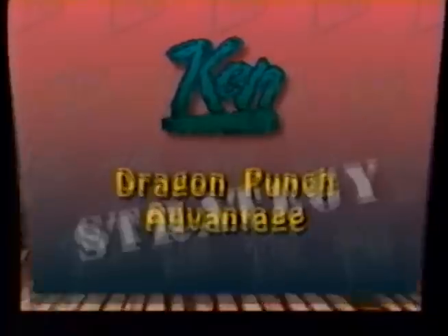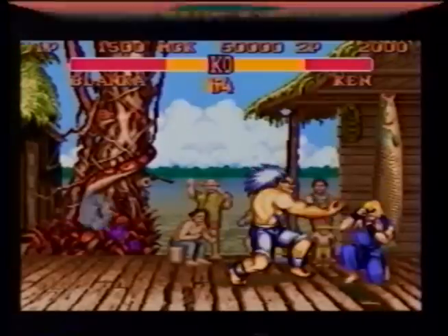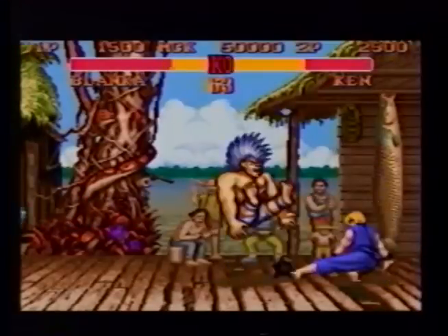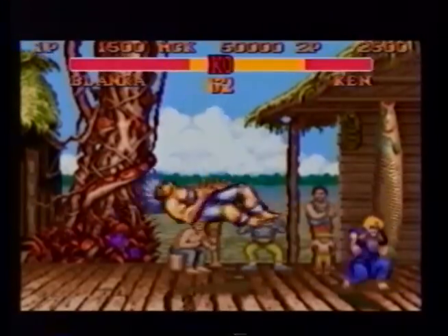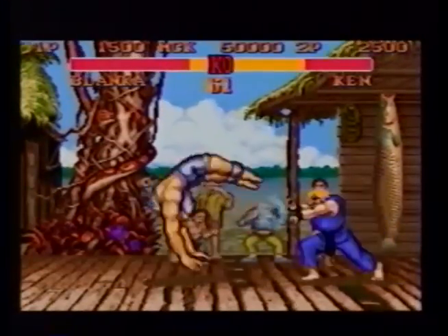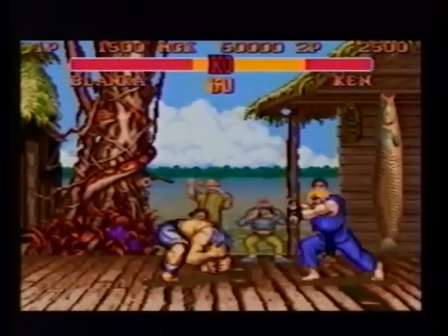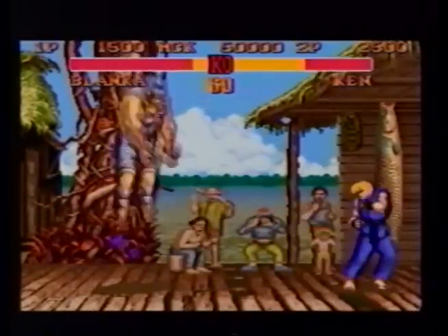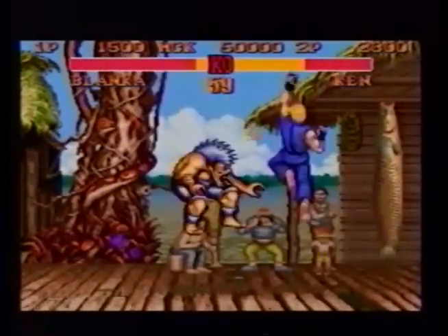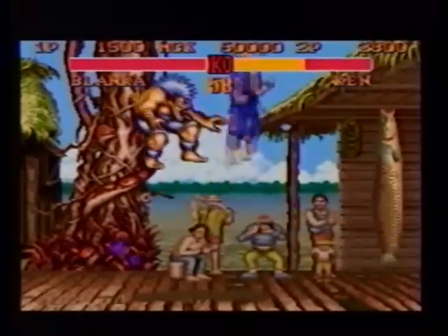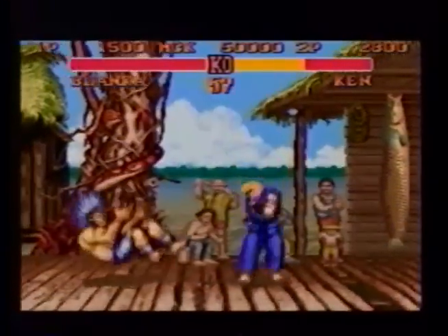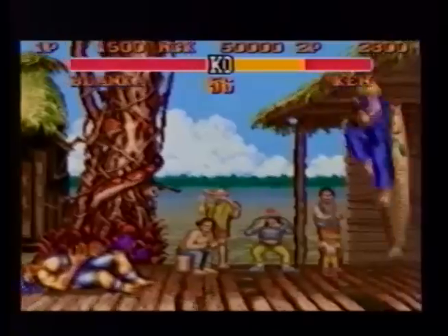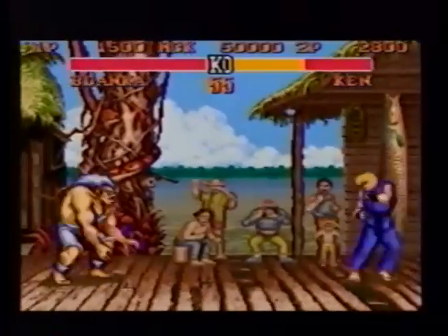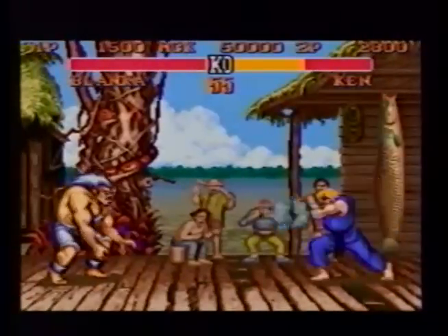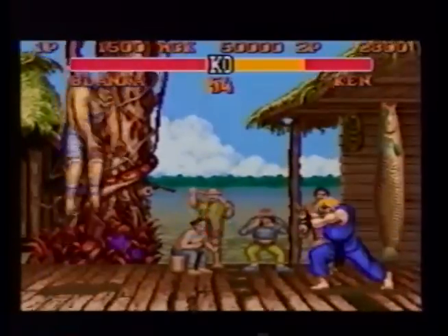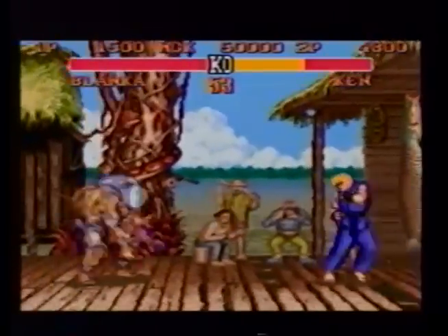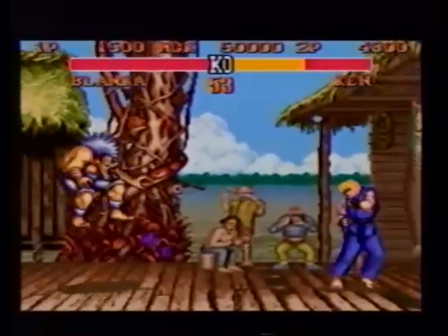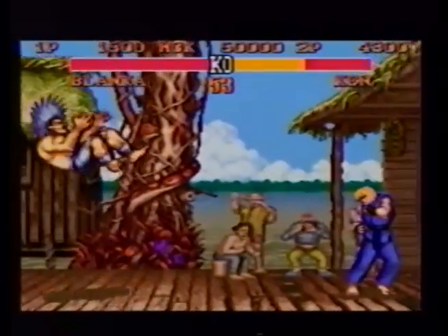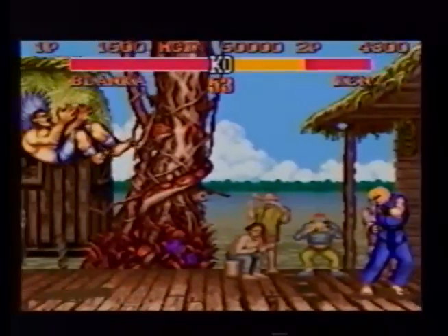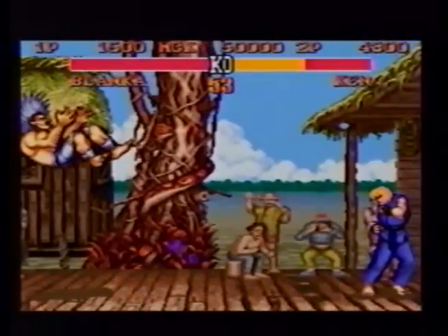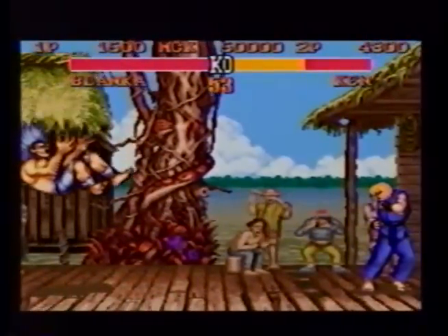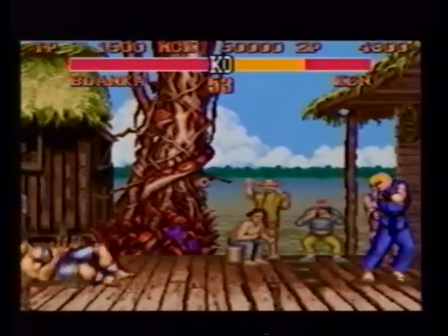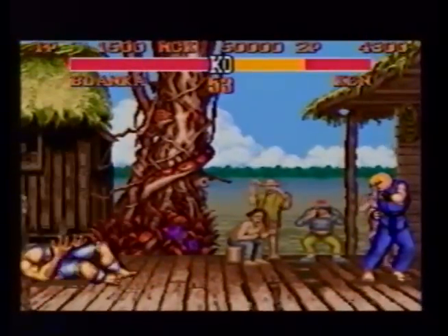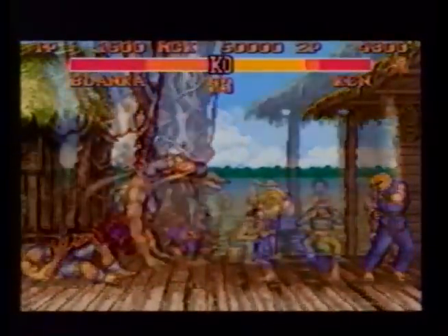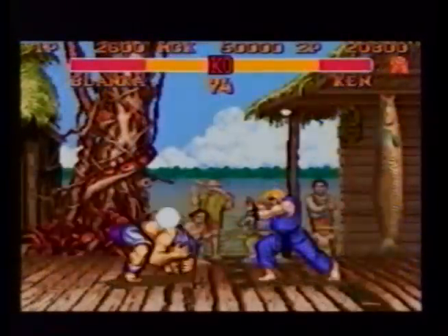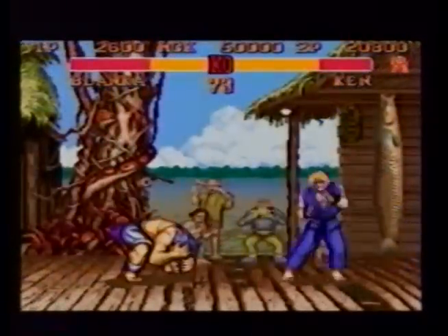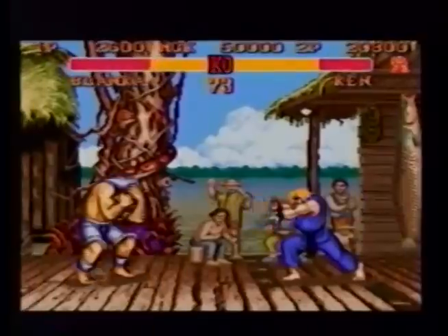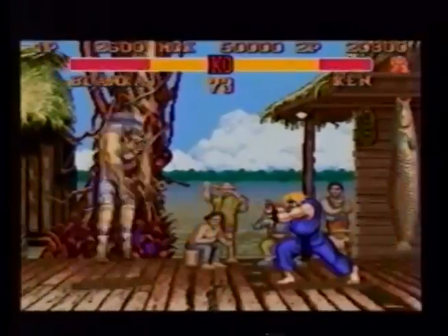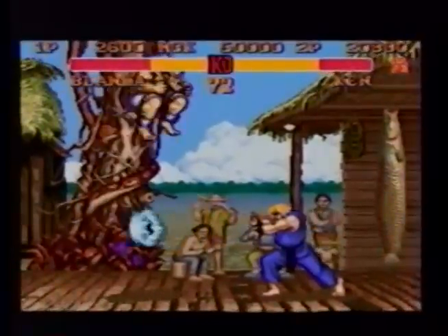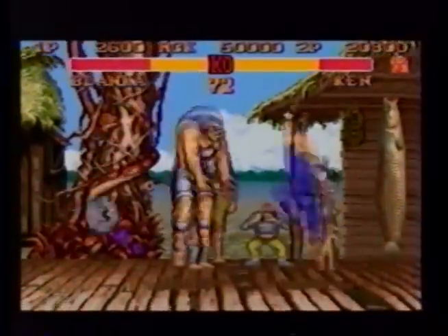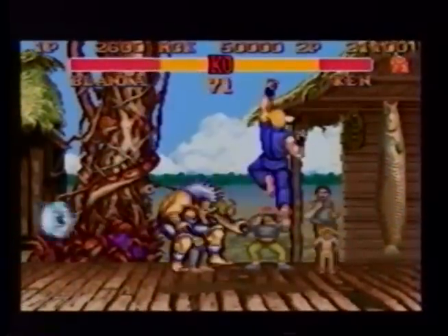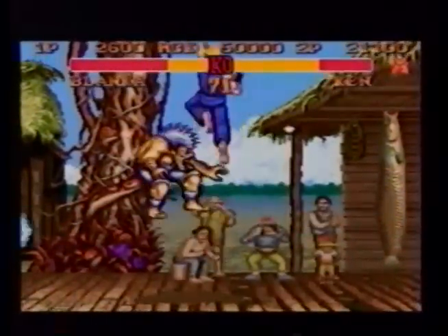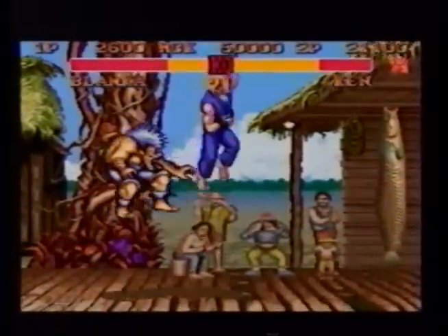You can use the arc of Ken's dragon punch uppercut, which is wider than Ryu's or Sagat's, to your advantage. When they jump at you, you can cover more distance than they can. Always keep an eye on the distance, knowing that your dragon punch can be a devastating weapon.